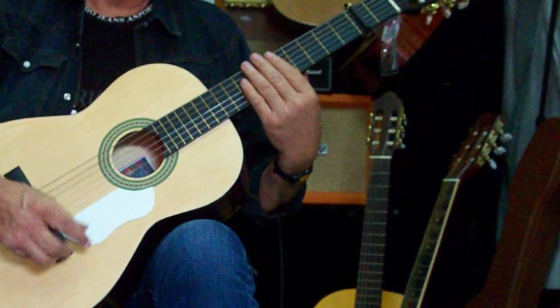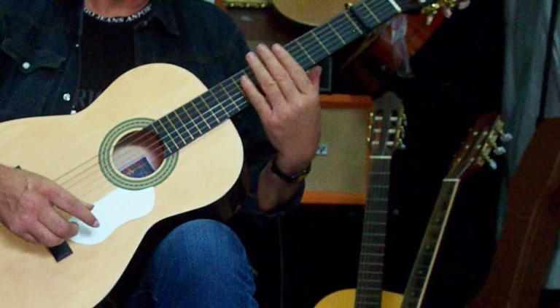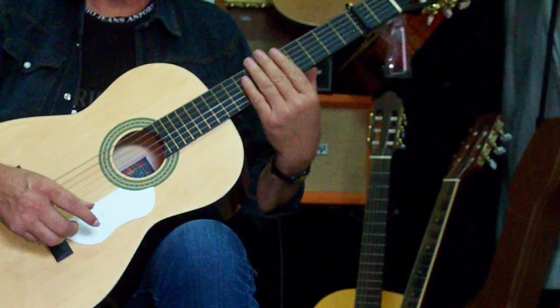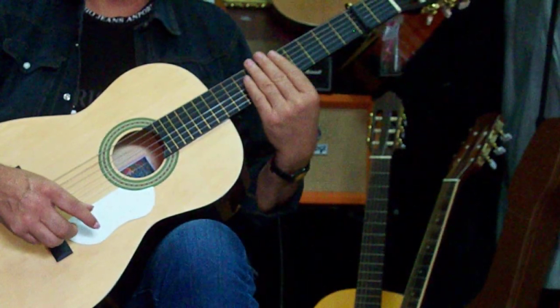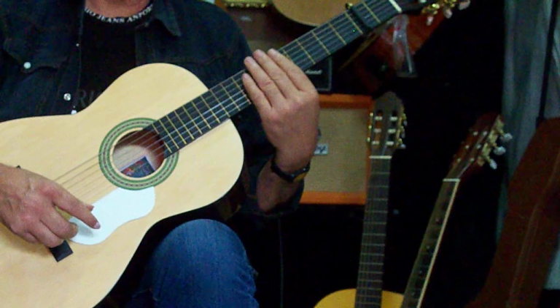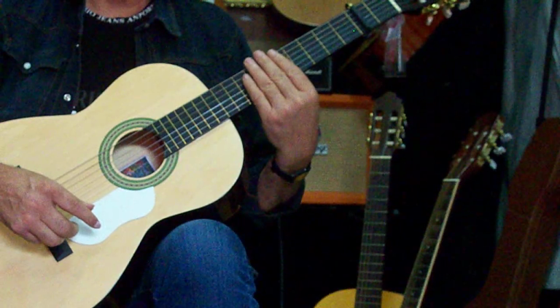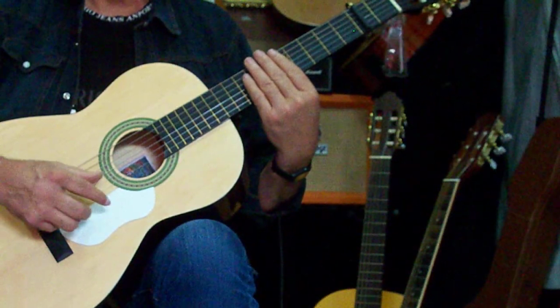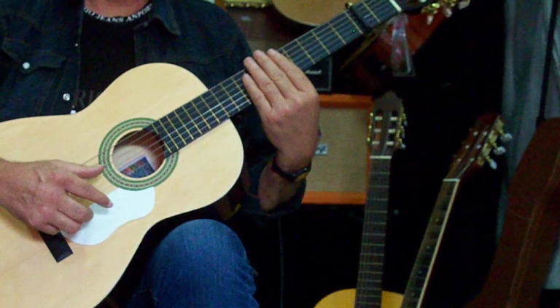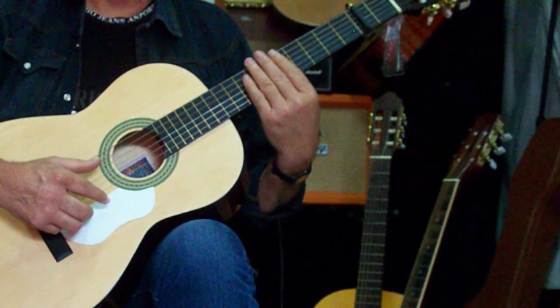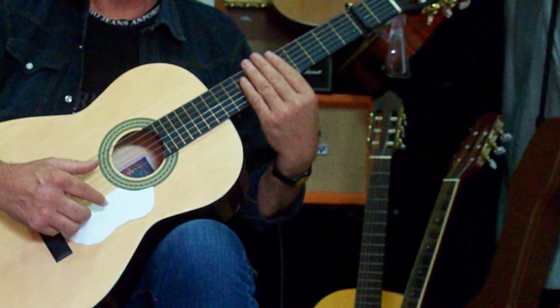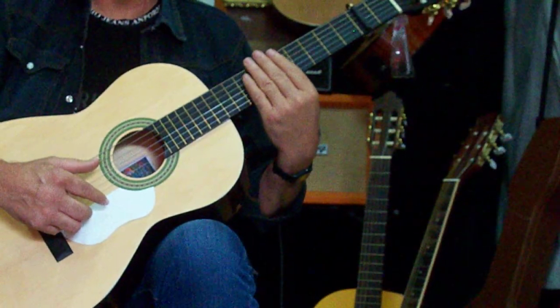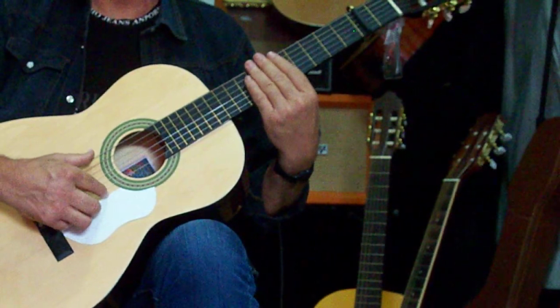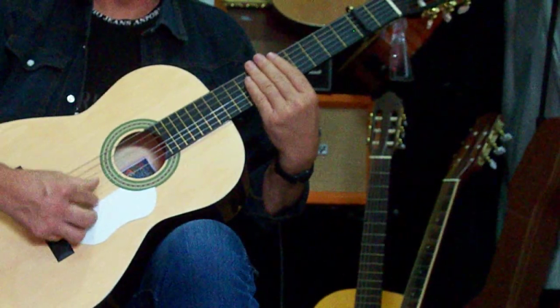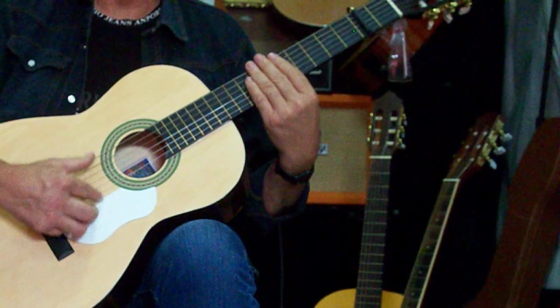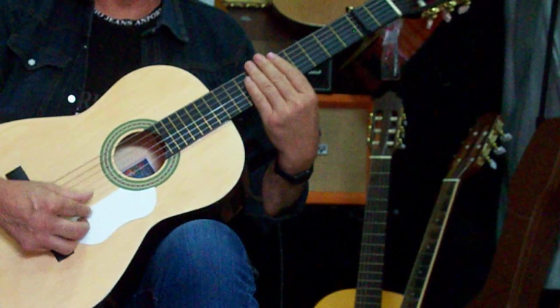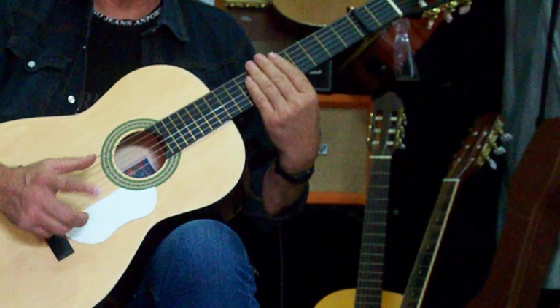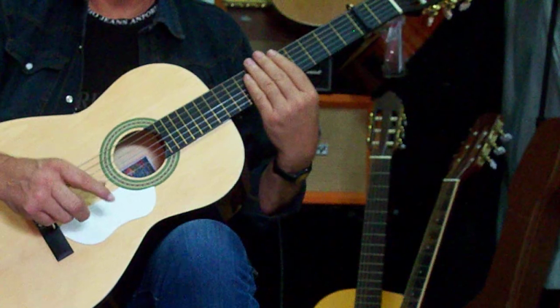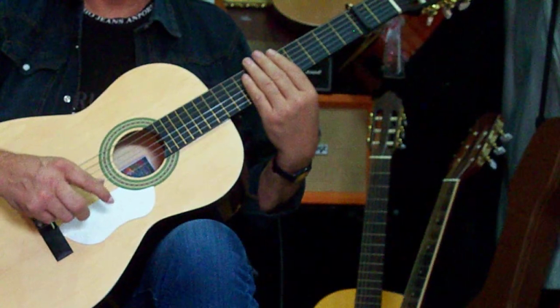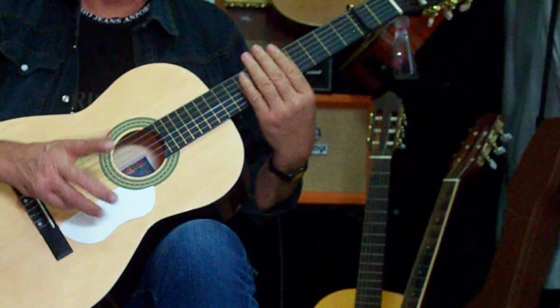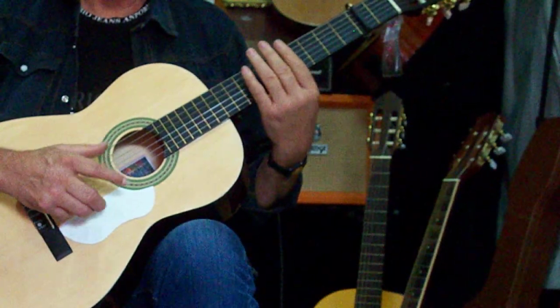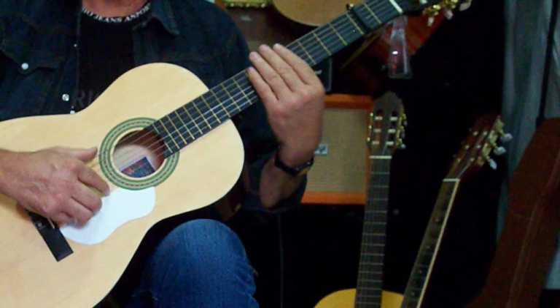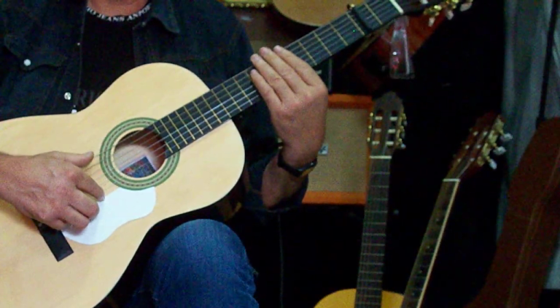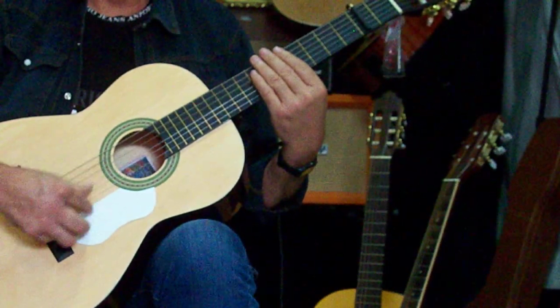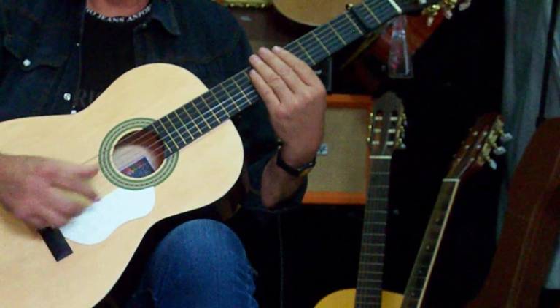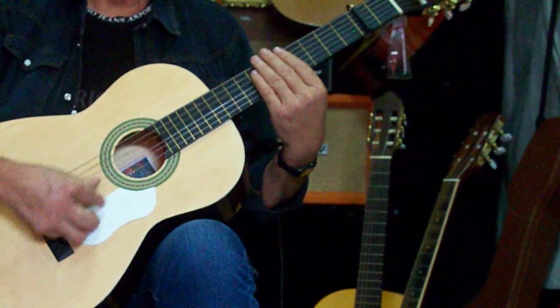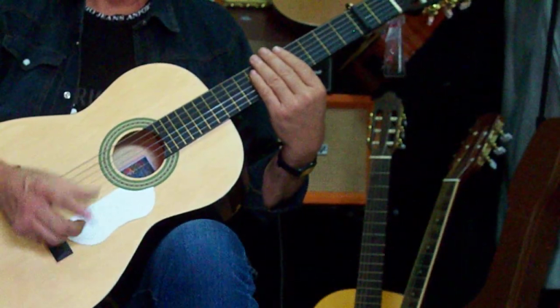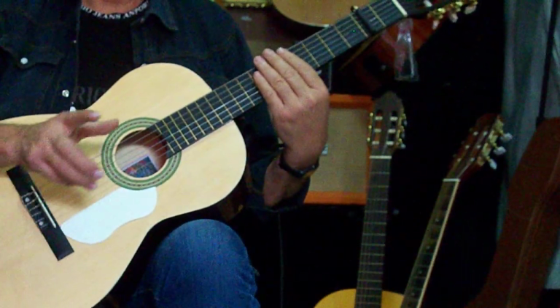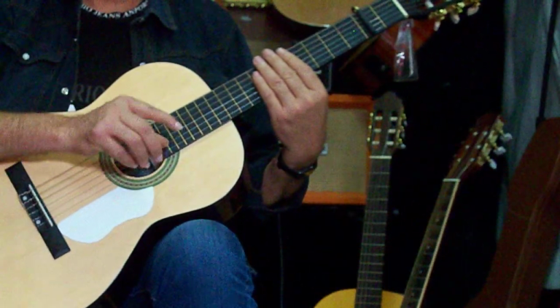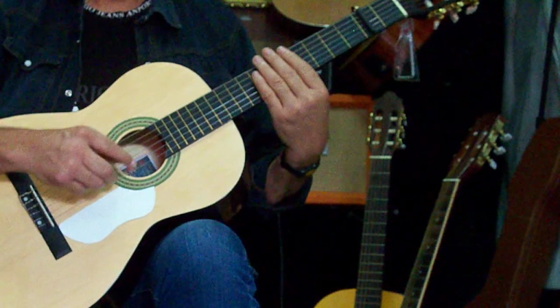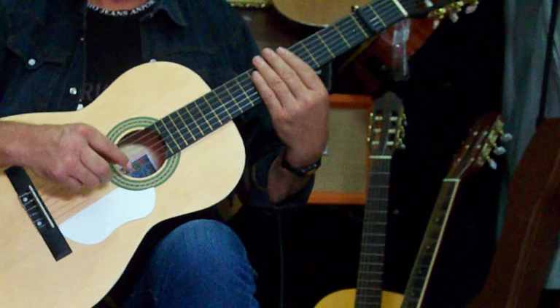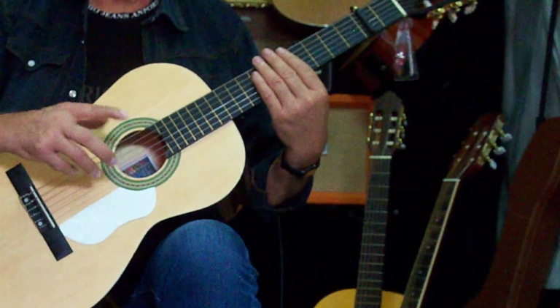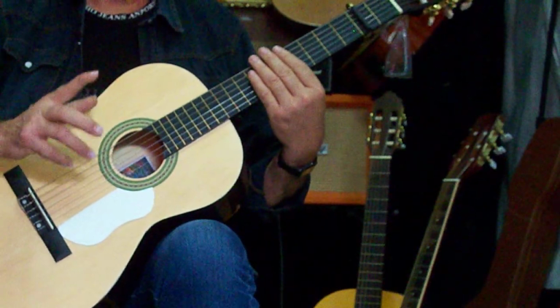Ponéis la mano aquí en lo alto de las cuerdas. Simplemente la mano la ponéis en lo alto, no apretáis. Que no suene, simplemente suene a sordas. Bien. Dicho esto, pasamos entonces a la acción.